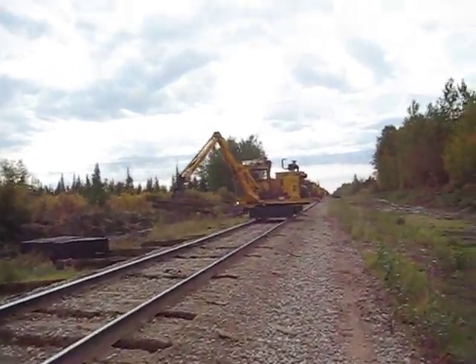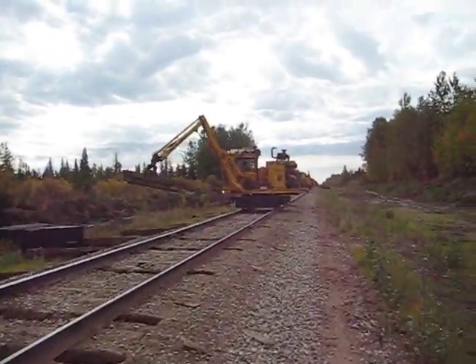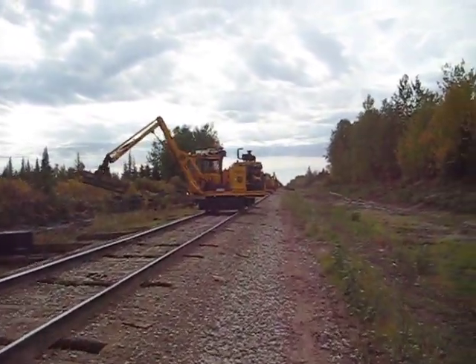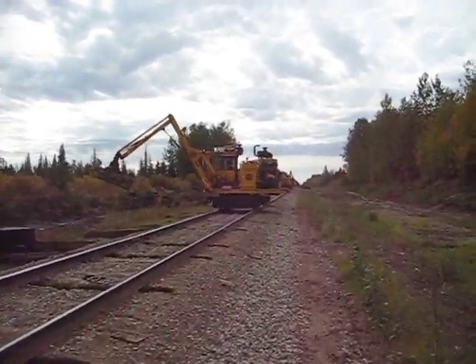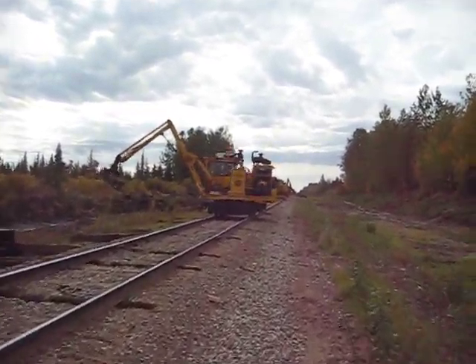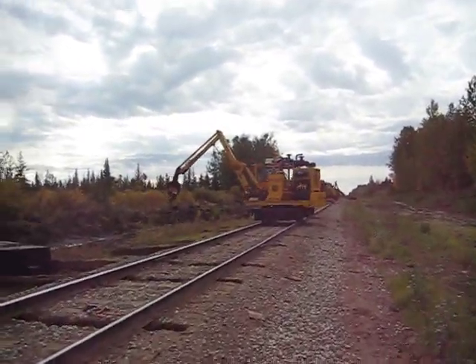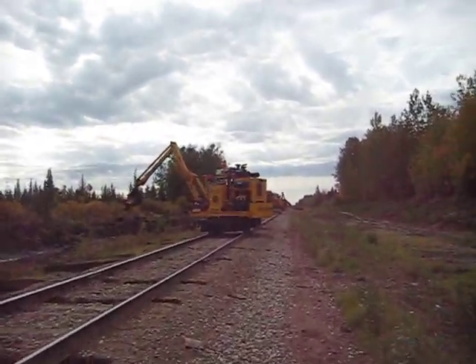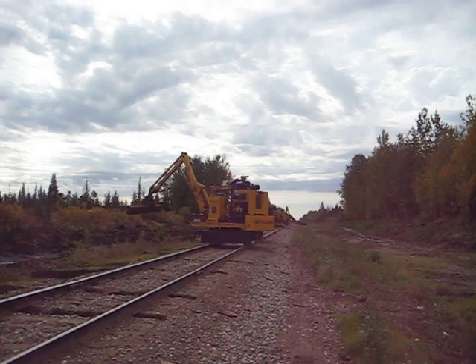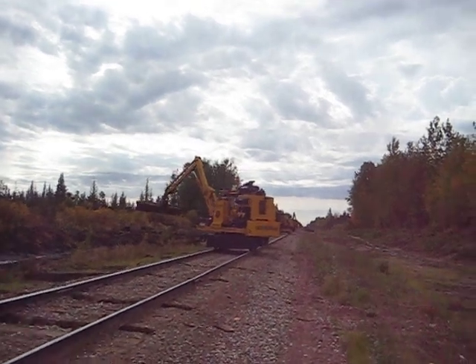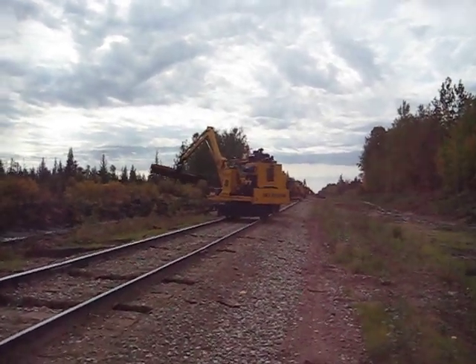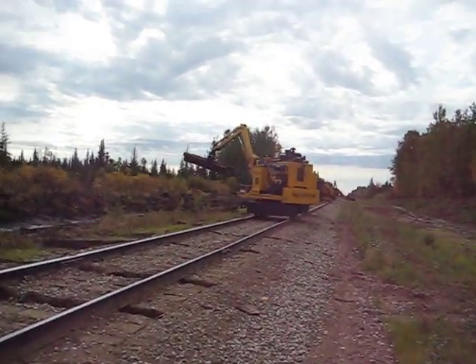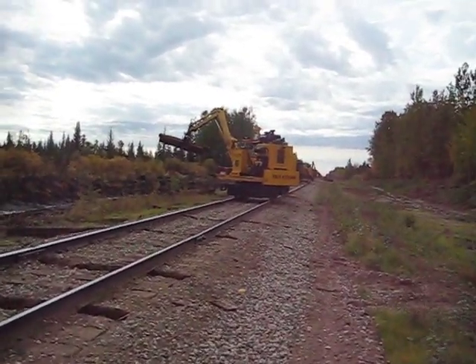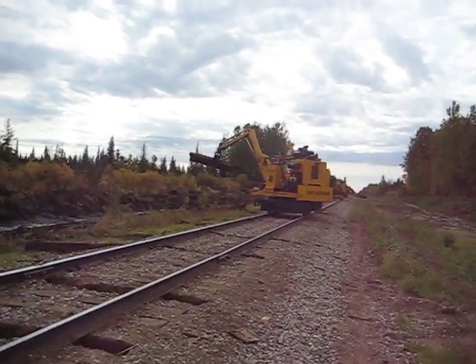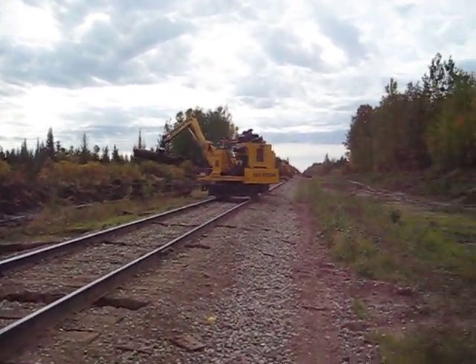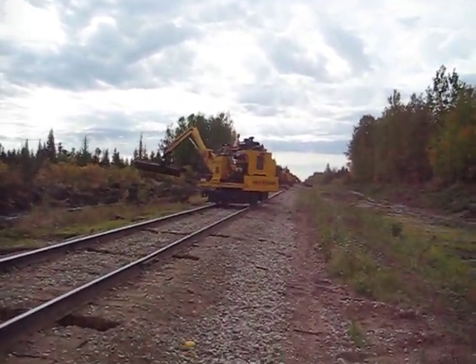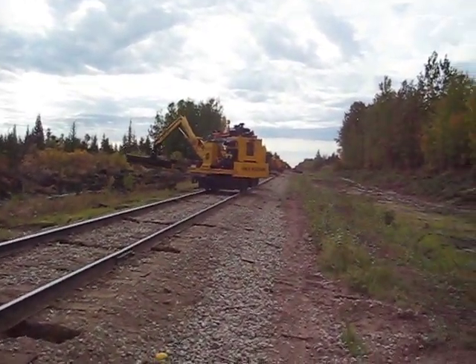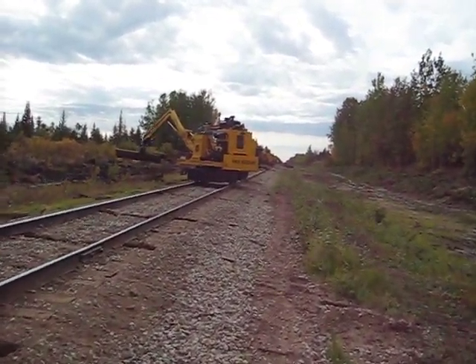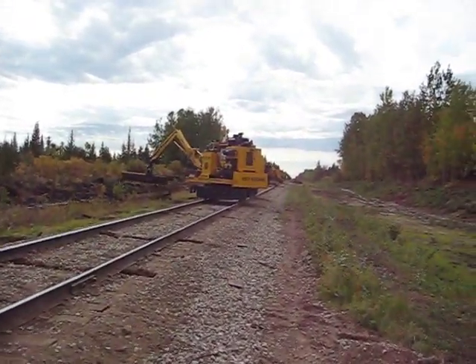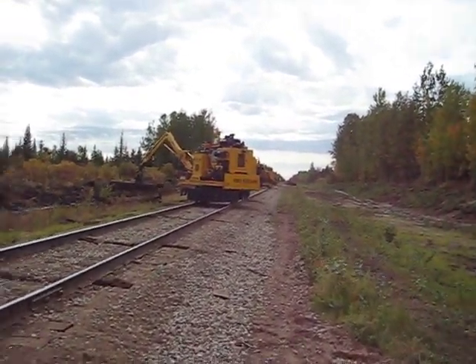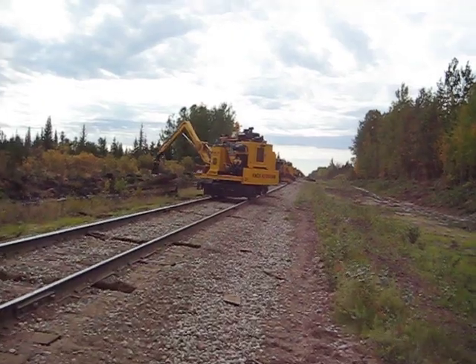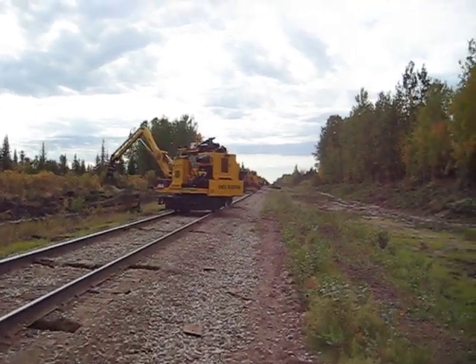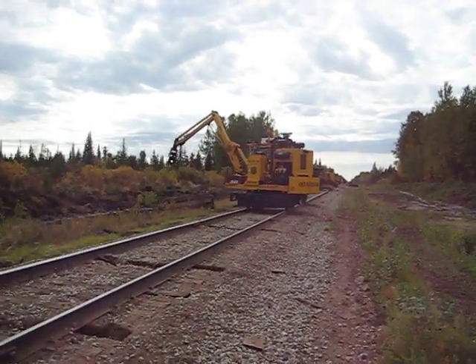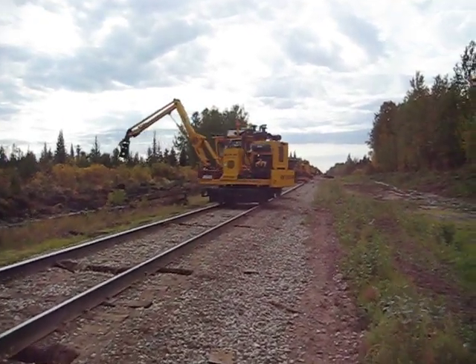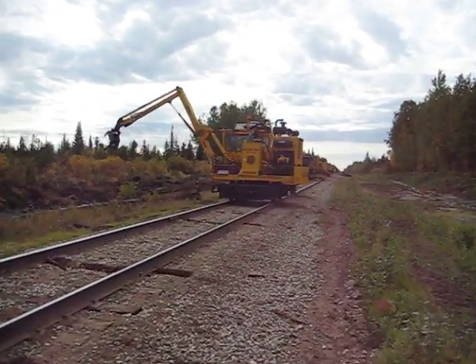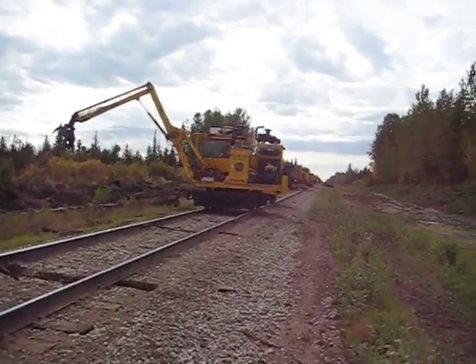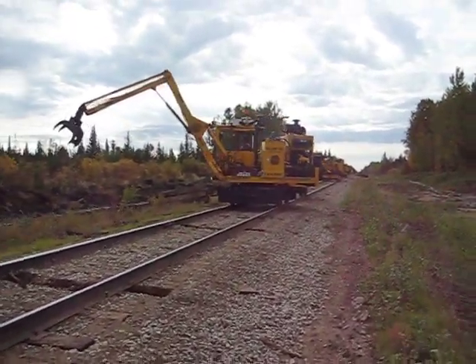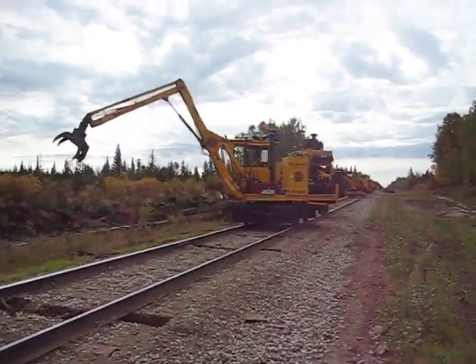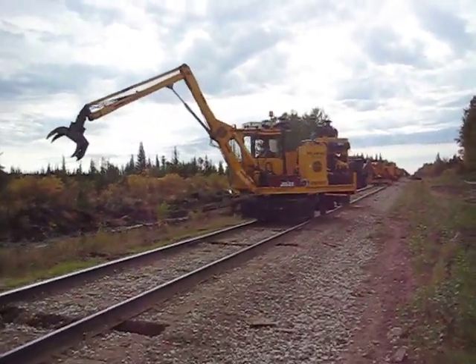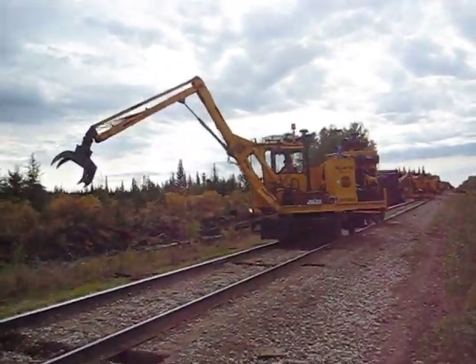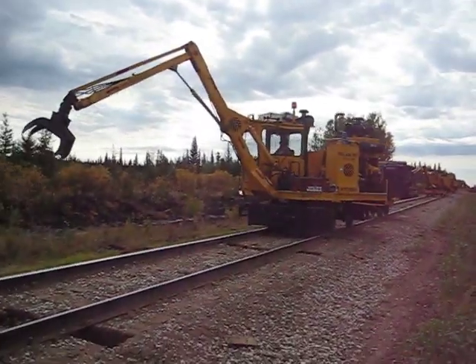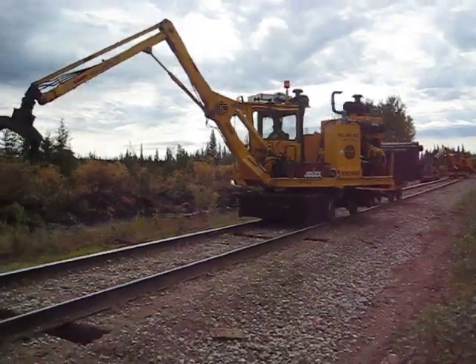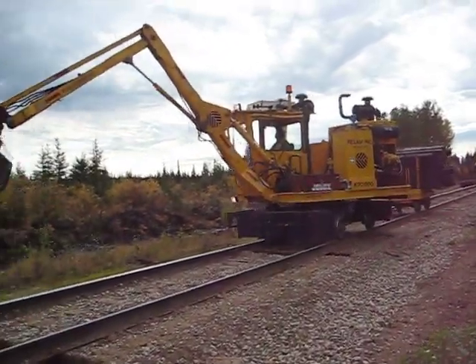Alright, here we have the tie cranes. We have three of these wonderful machines. They tend to derail because they're very bouncy. This is Mel Sonnenberg in this one, picking up the old ties and placing them in piles.